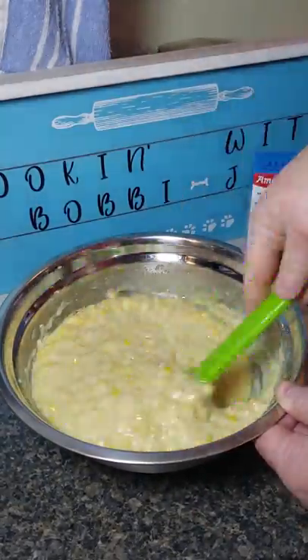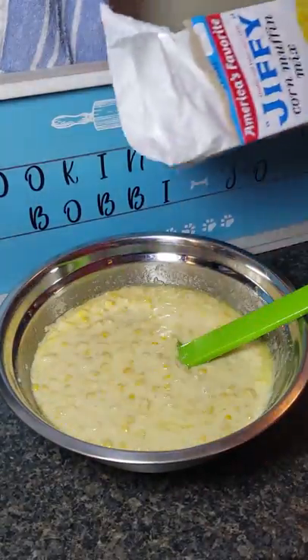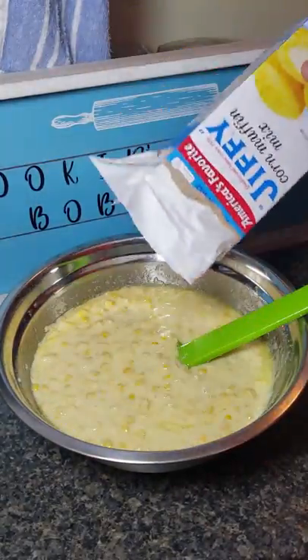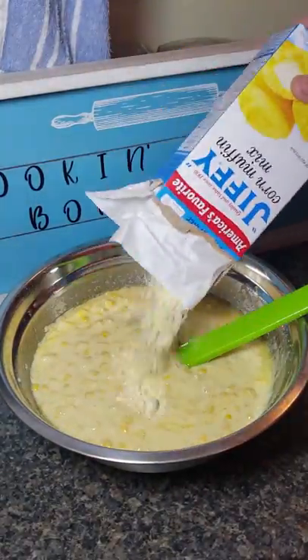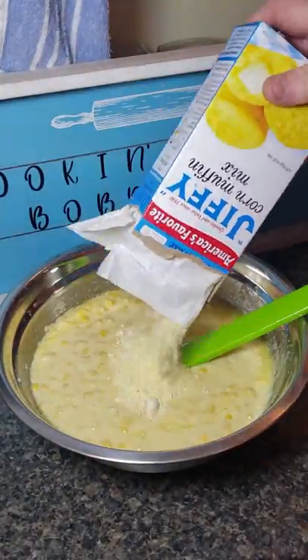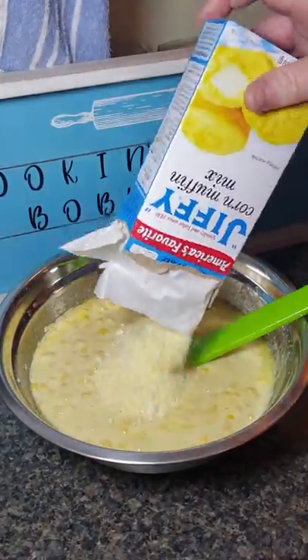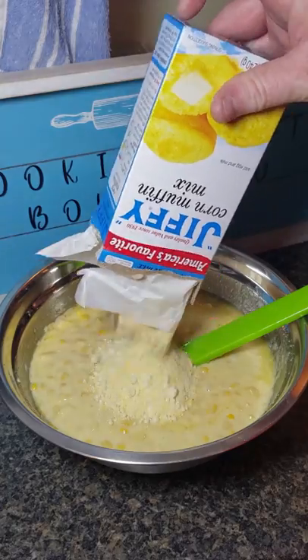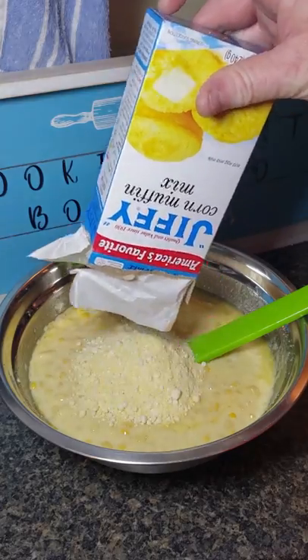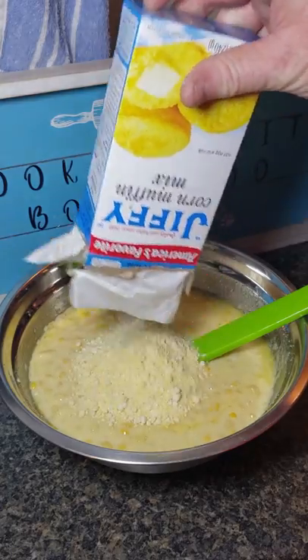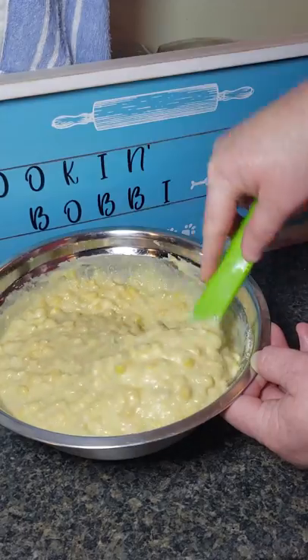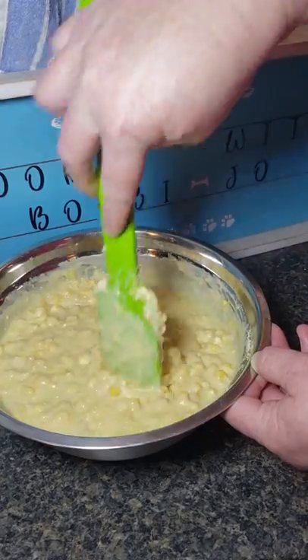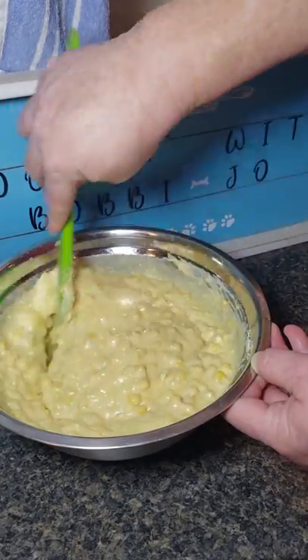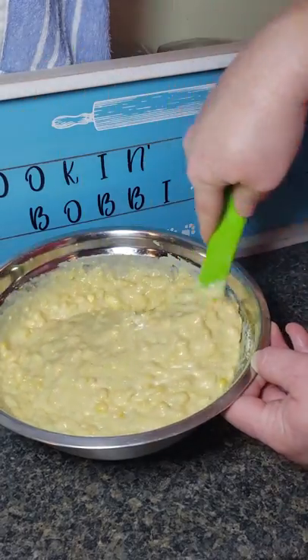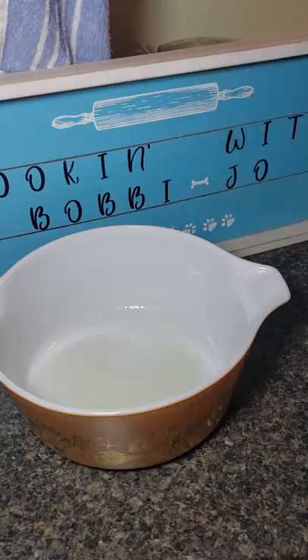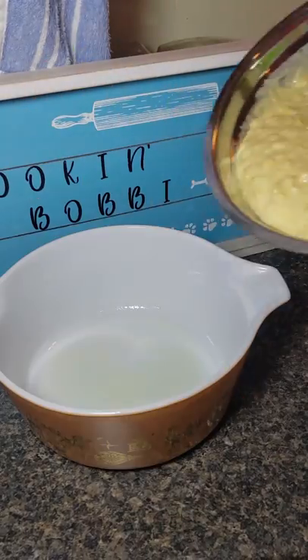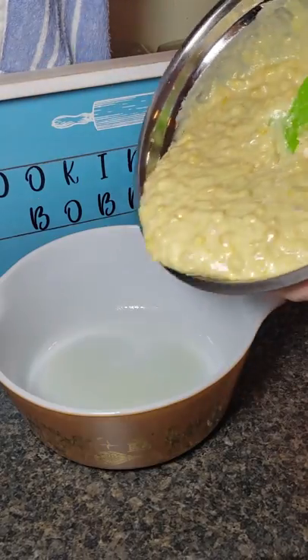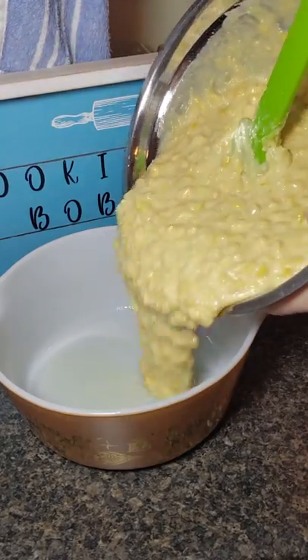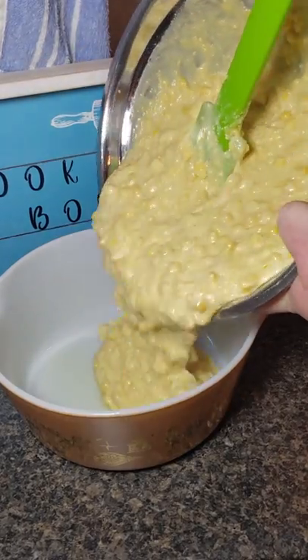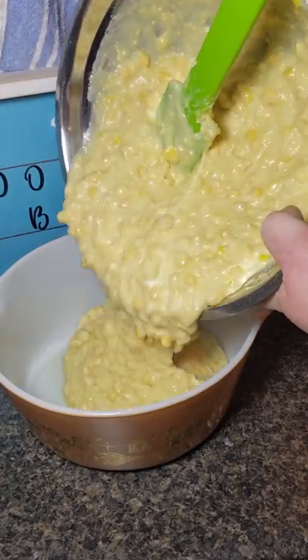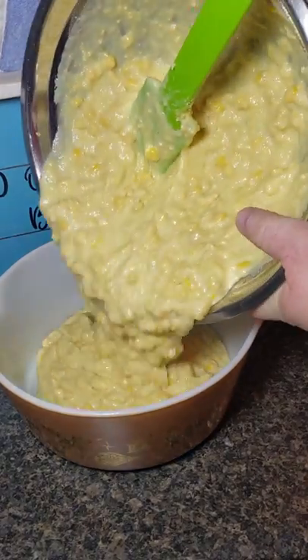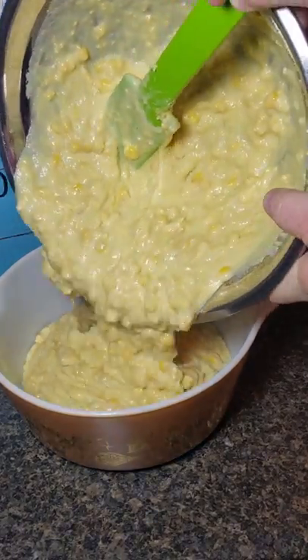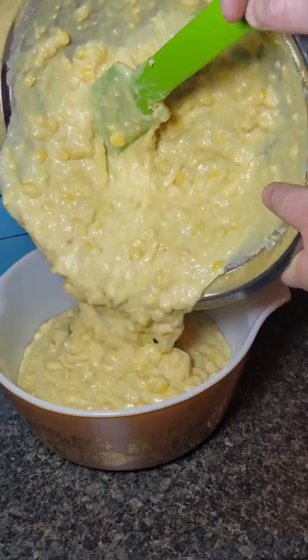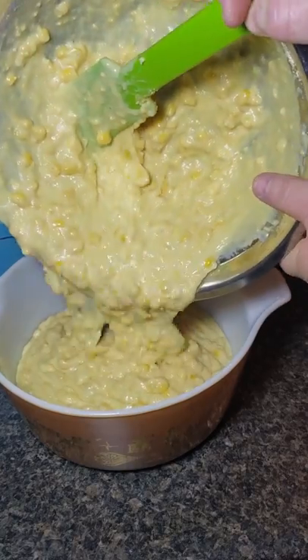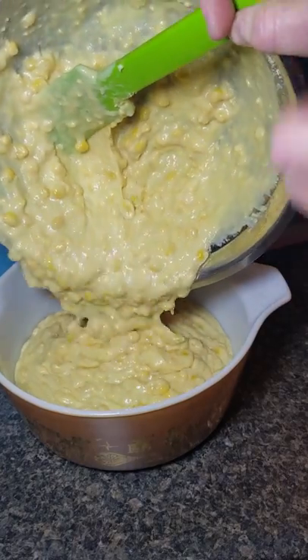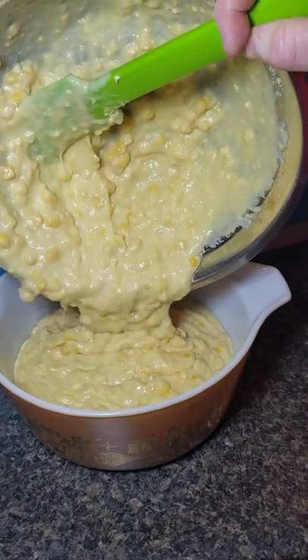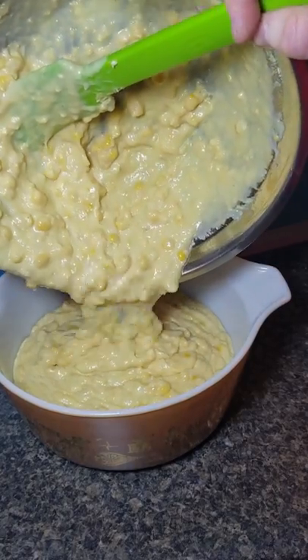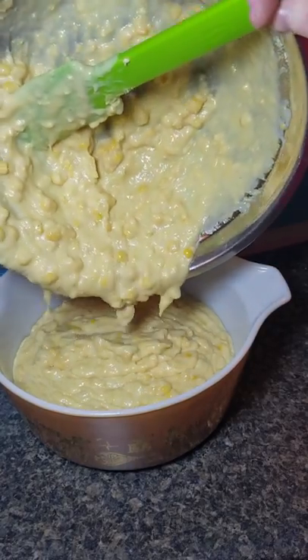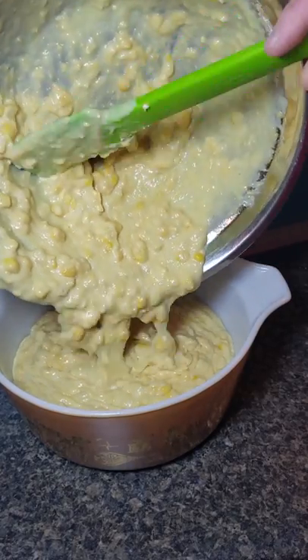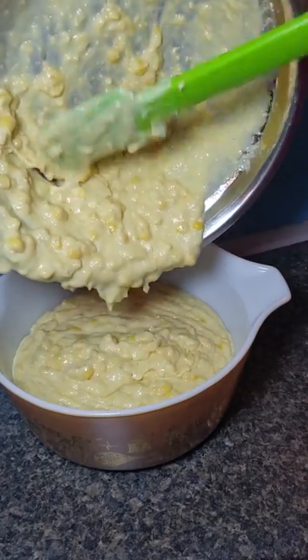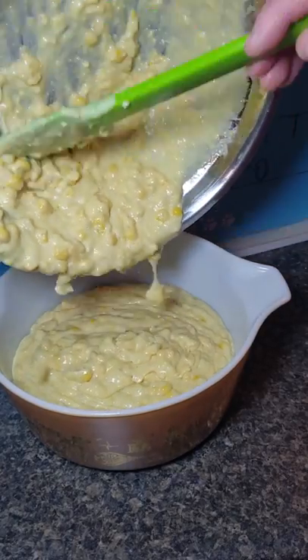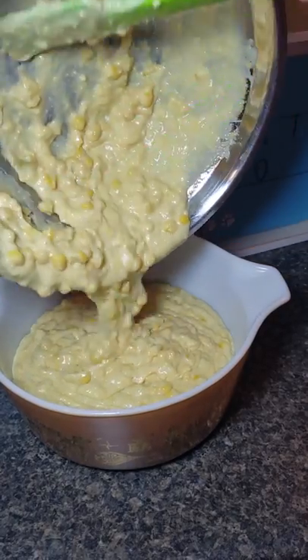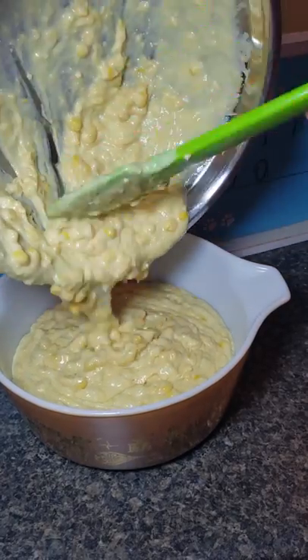Then mix in a box of Jiffy Corn Muffin Mix. Once mixed together, pour into an ovenproof dish and place in the oven for 40 to 45 minutes, or until browned on top.